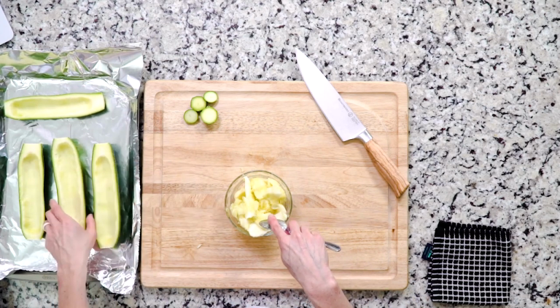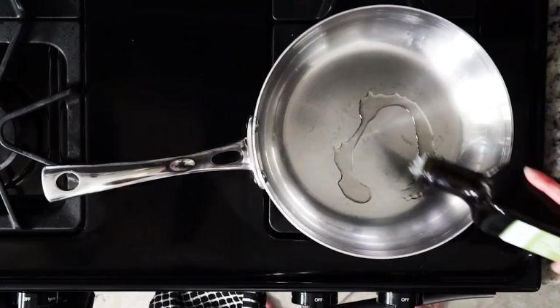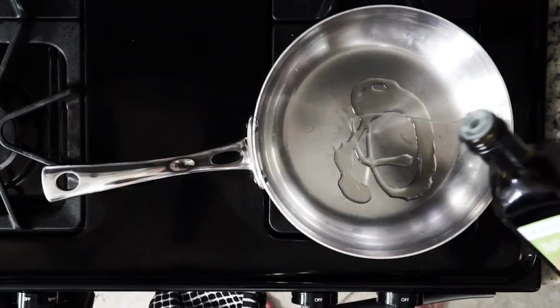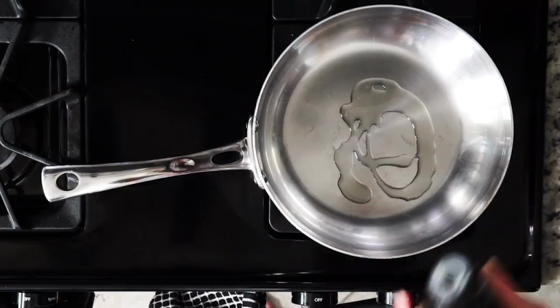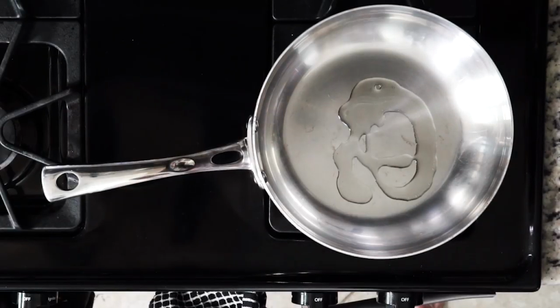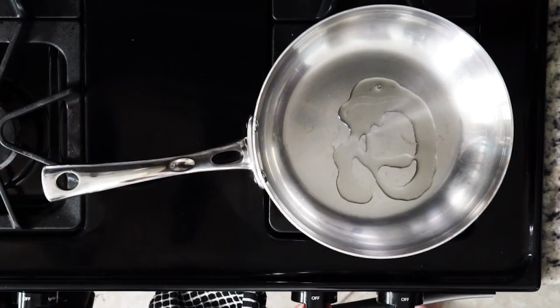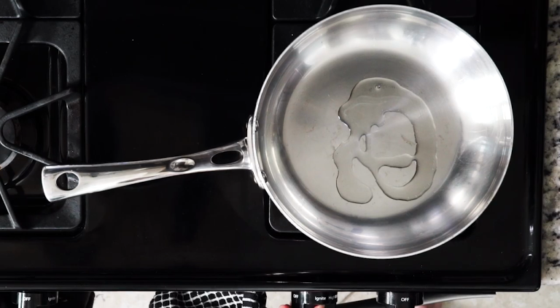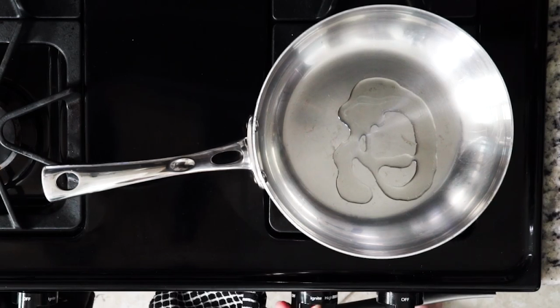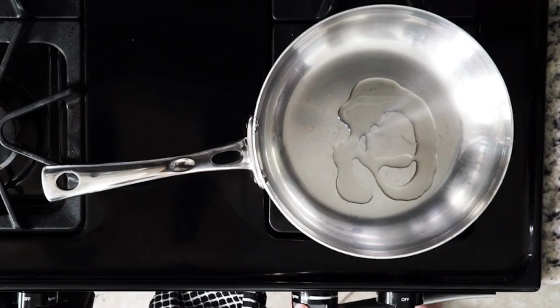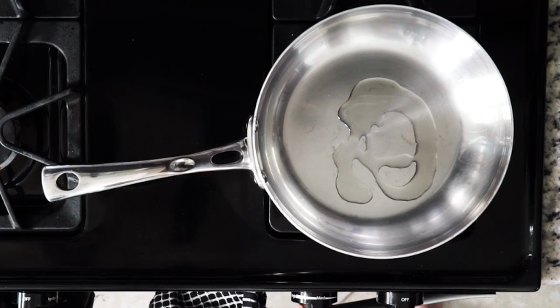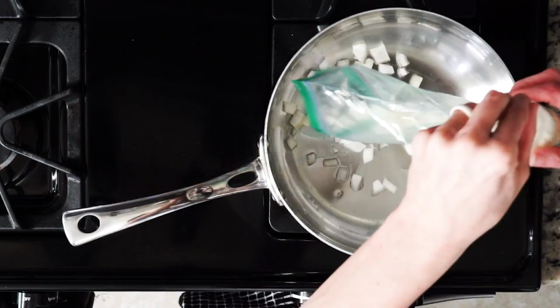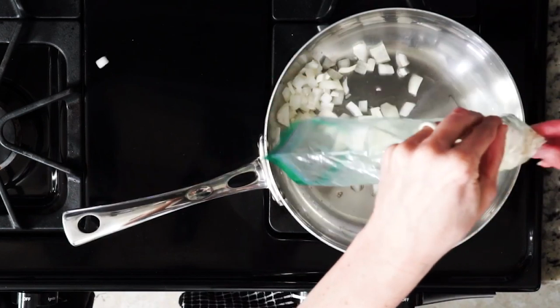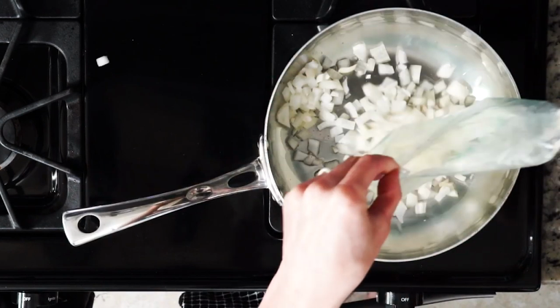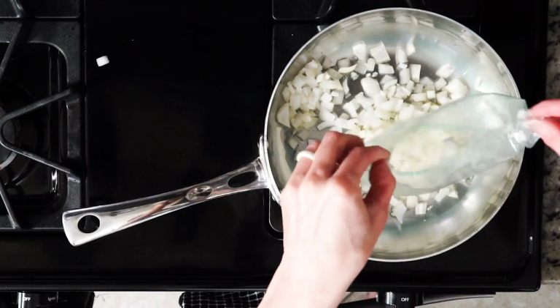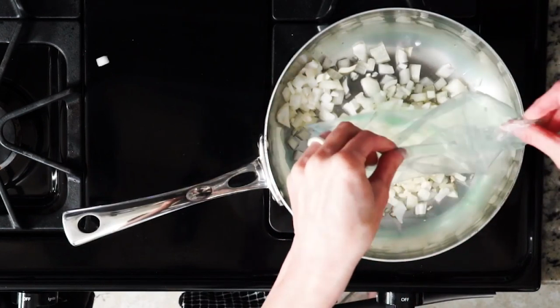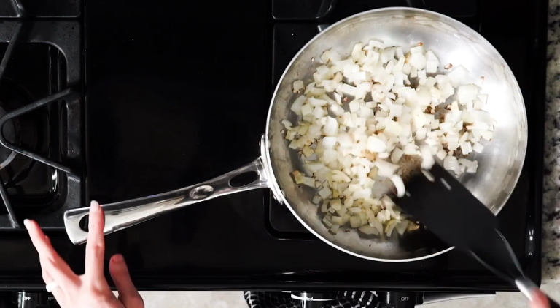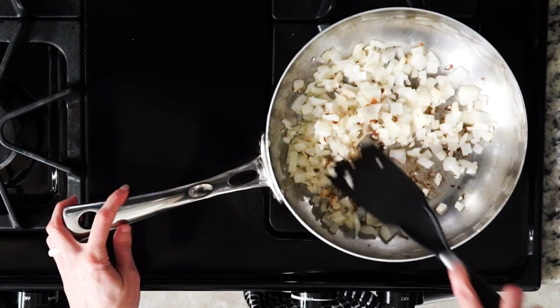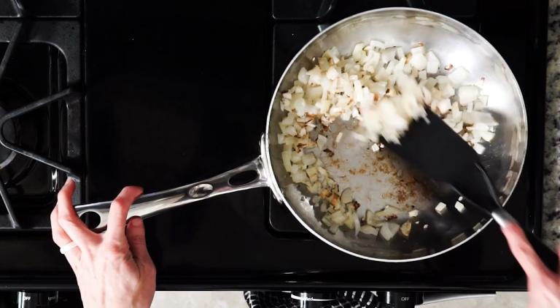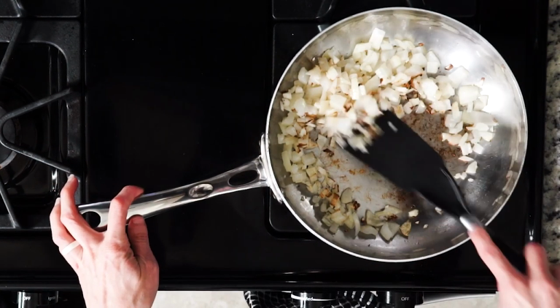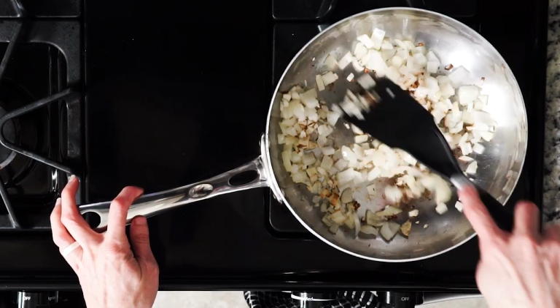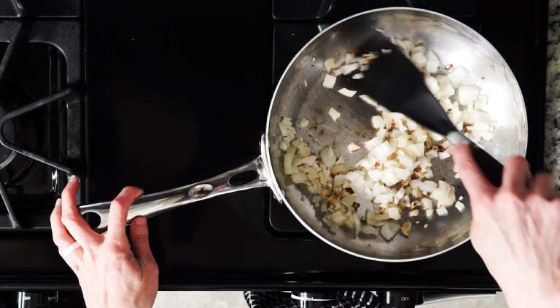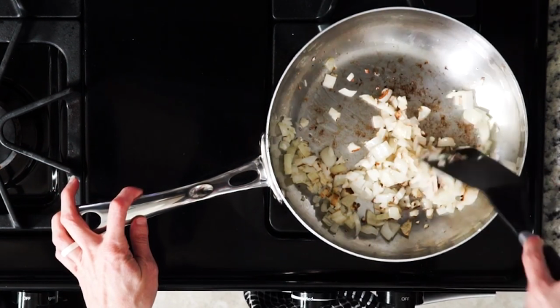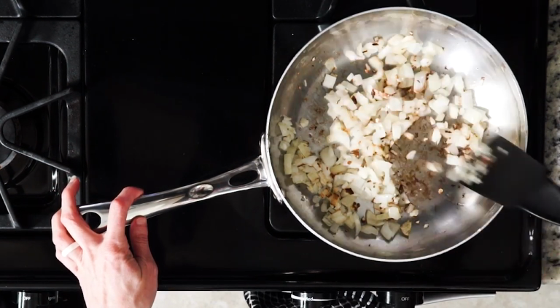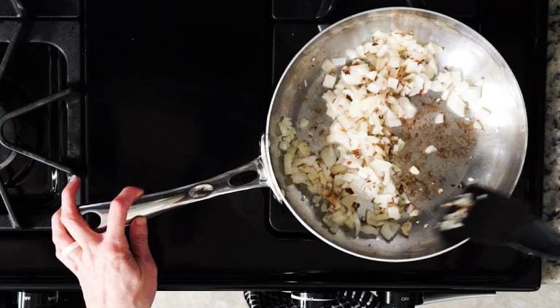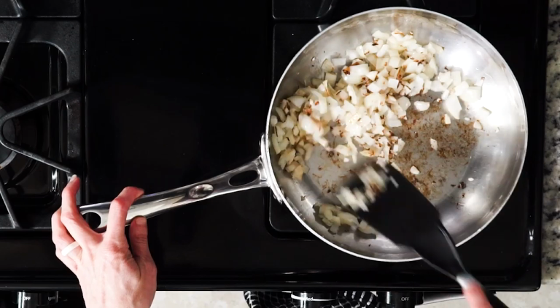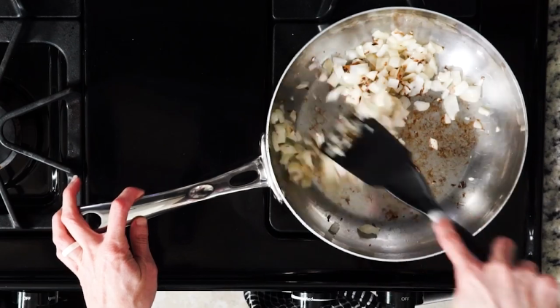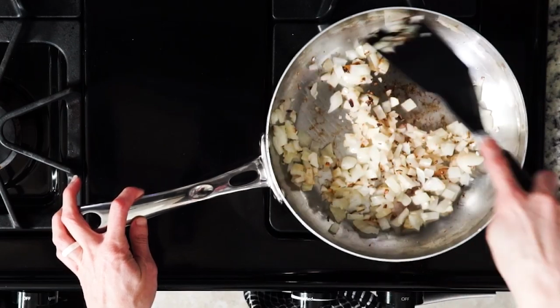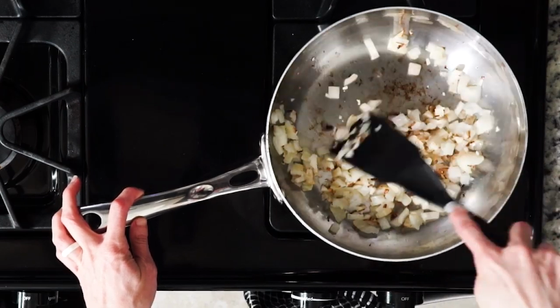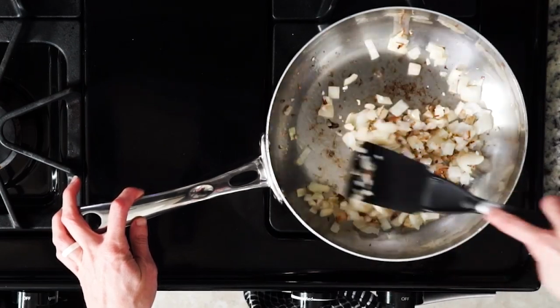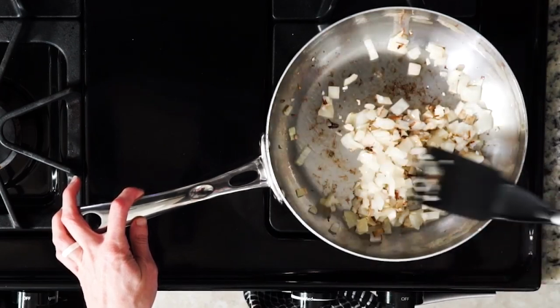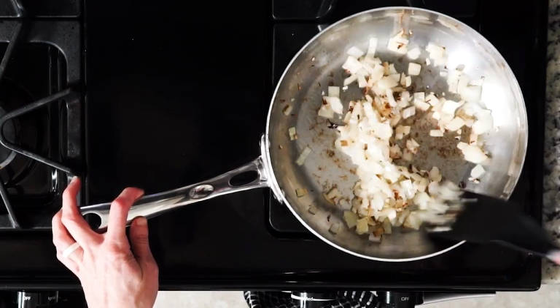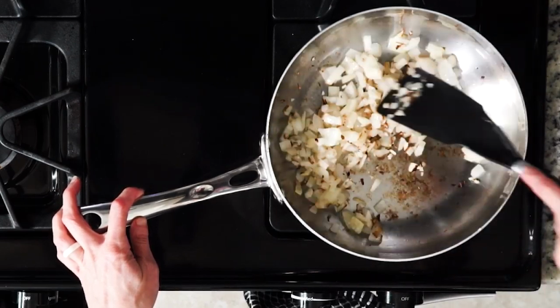Then heat some avocado oil in a pan. Add the garlic and onions and cook until fragrant and or beginning to turn golden, anywhere from 5 to 15 minutes.